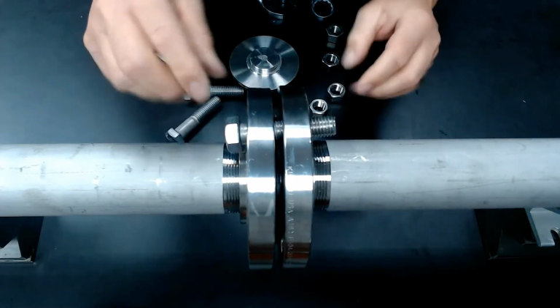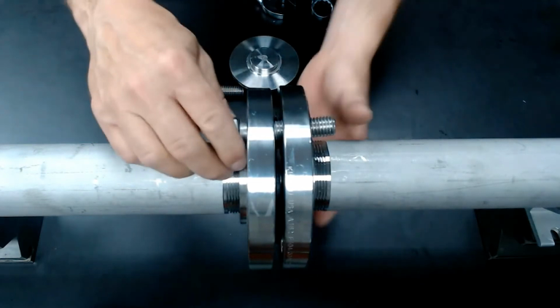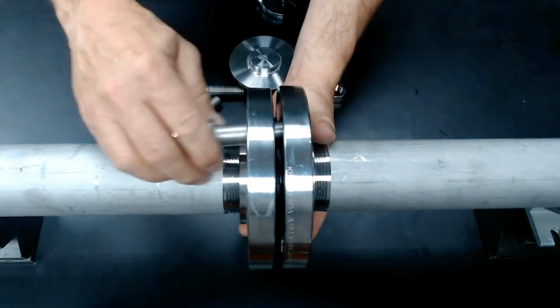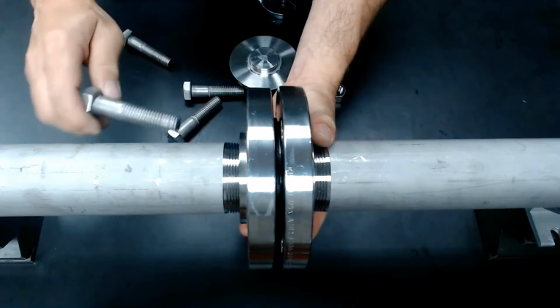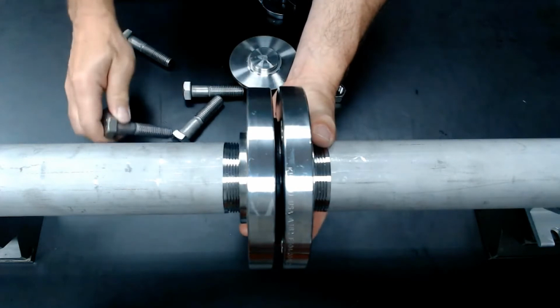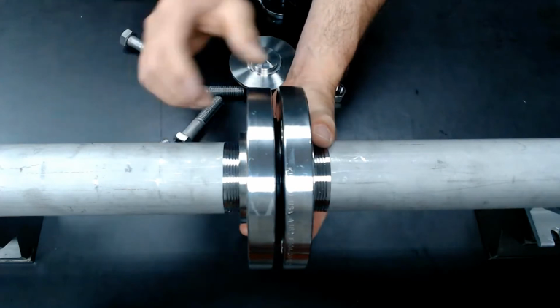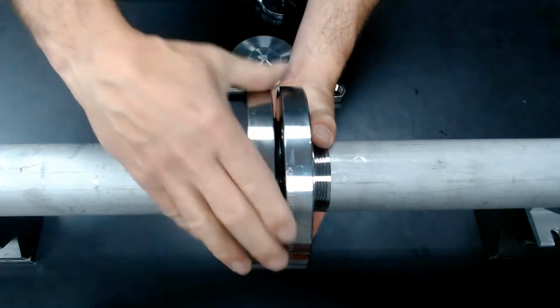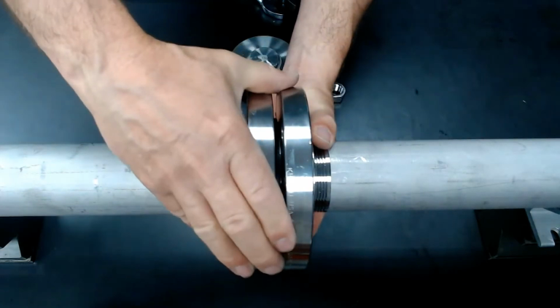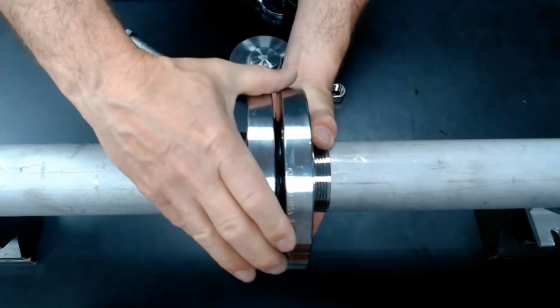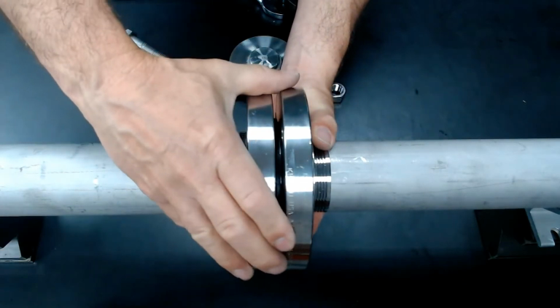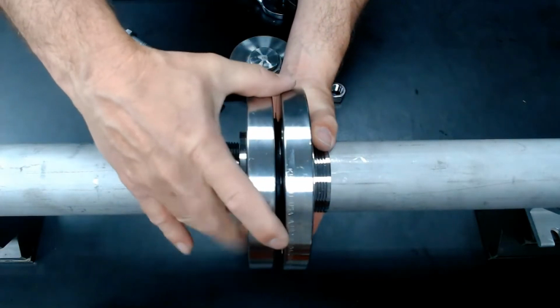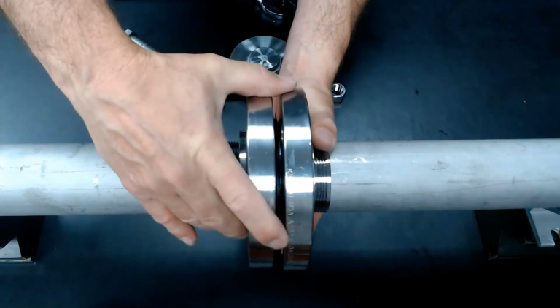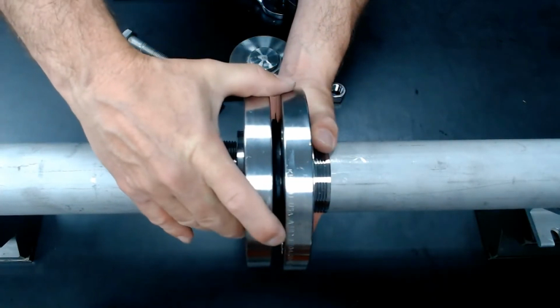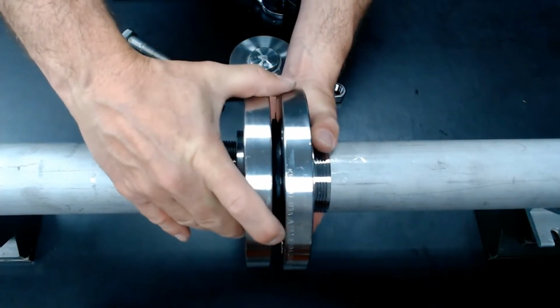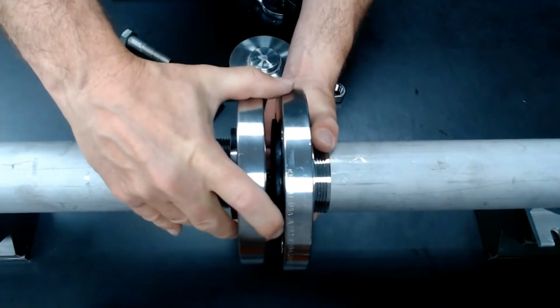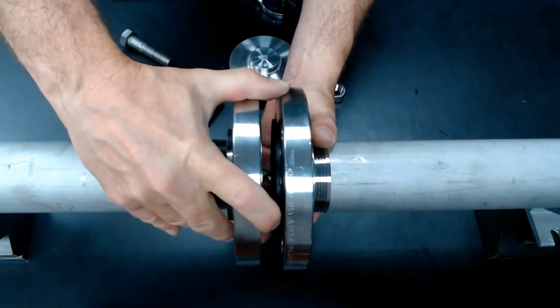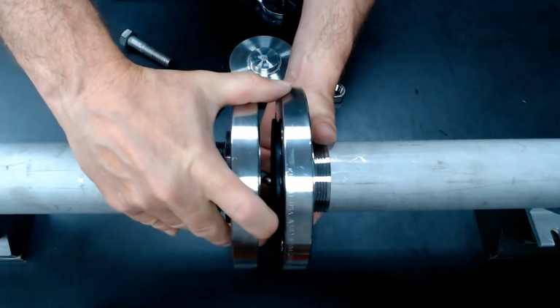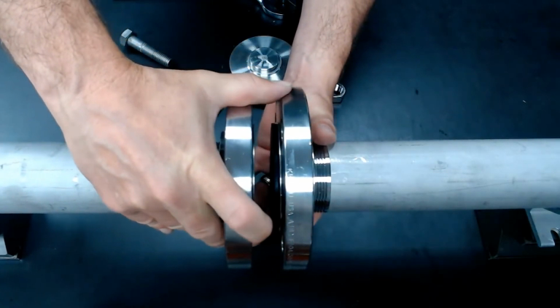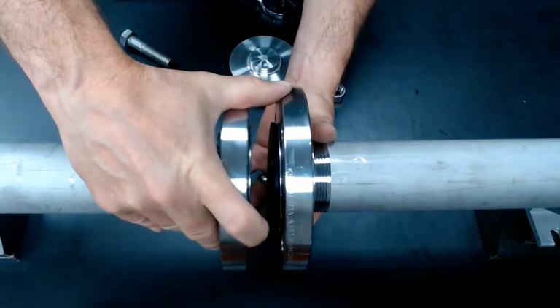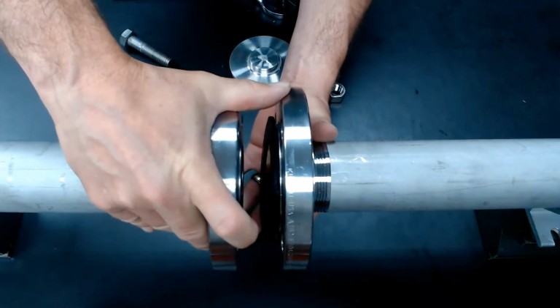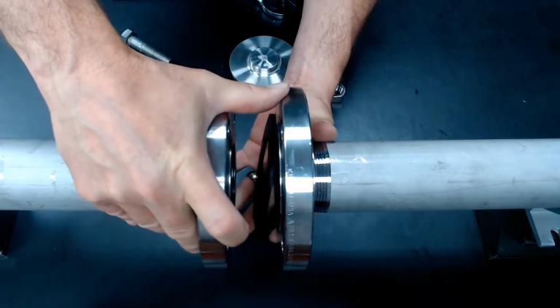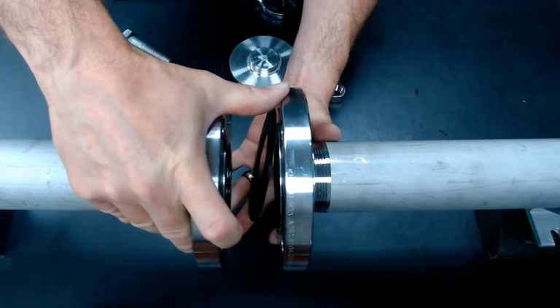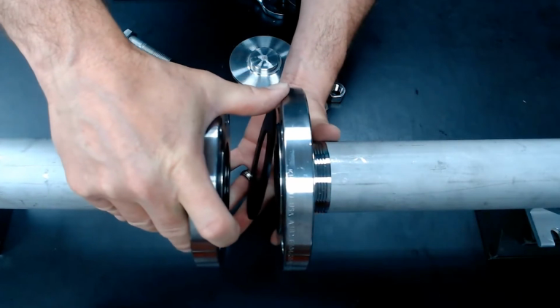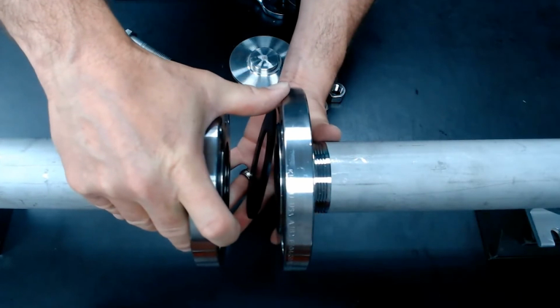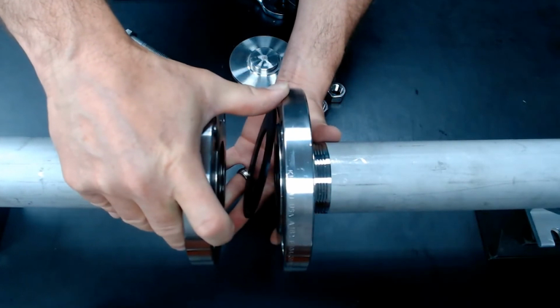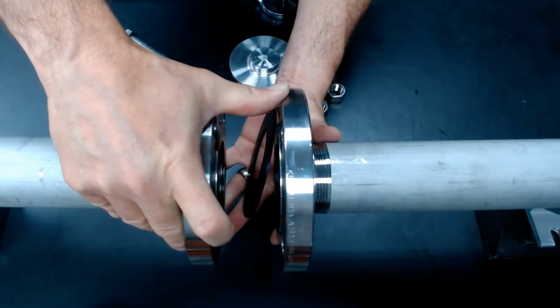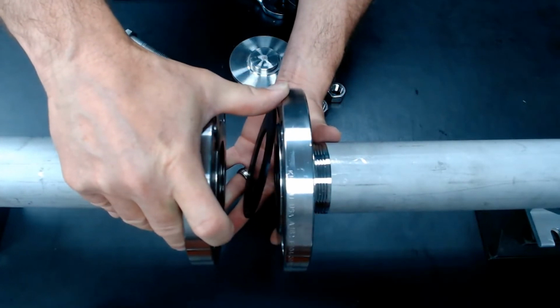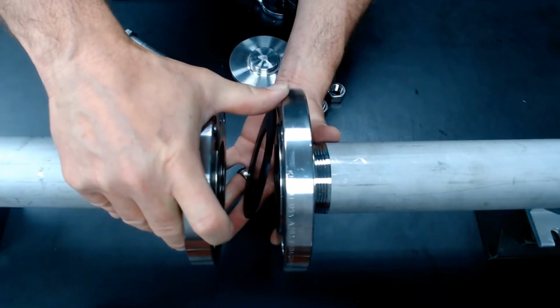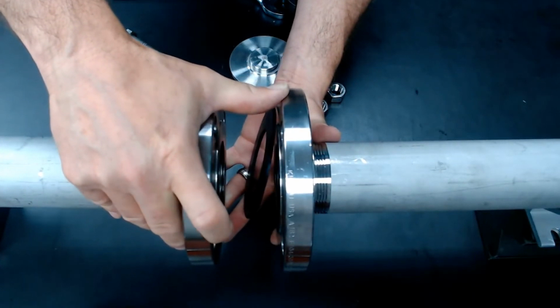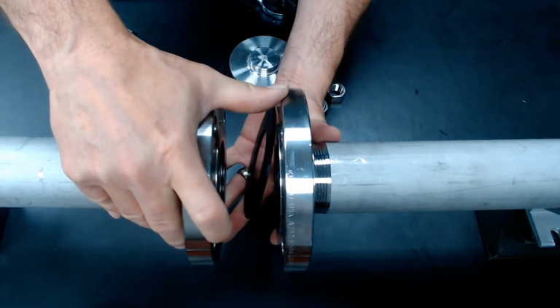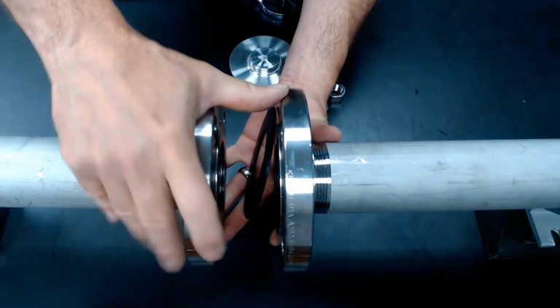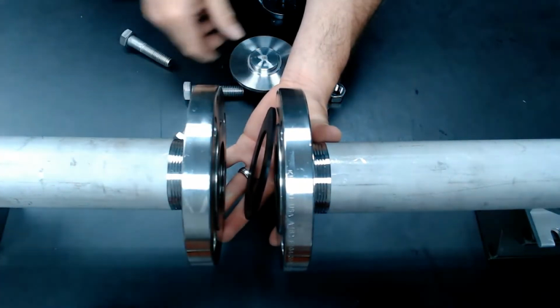Remove all the fasteners. Then you want to take and slide your piping system accordingly, just enough to fit your valve inside that system.